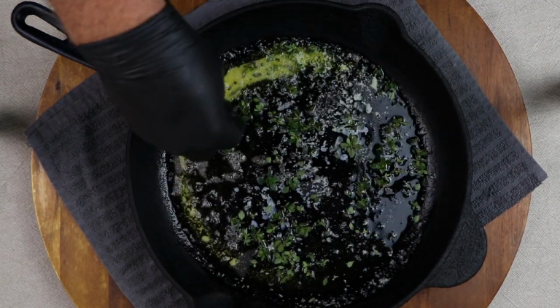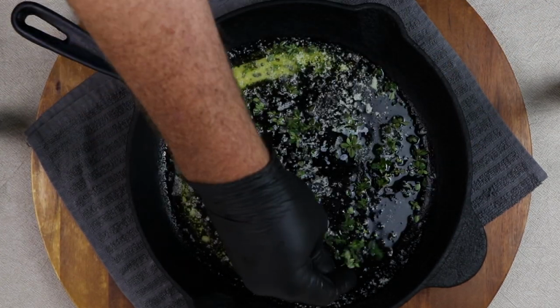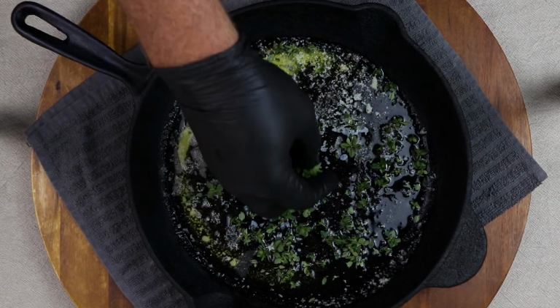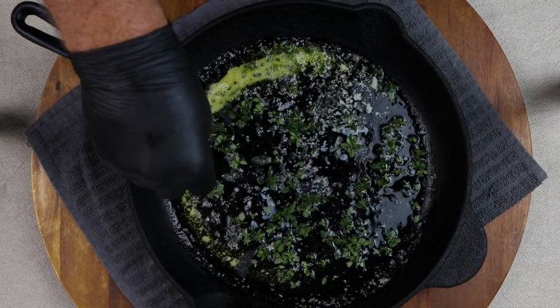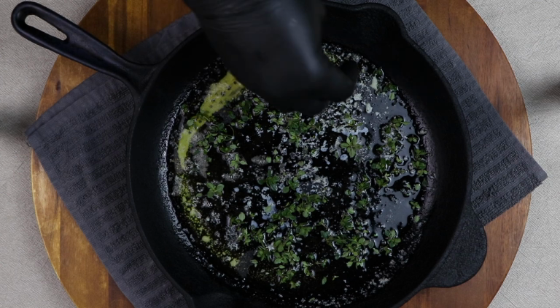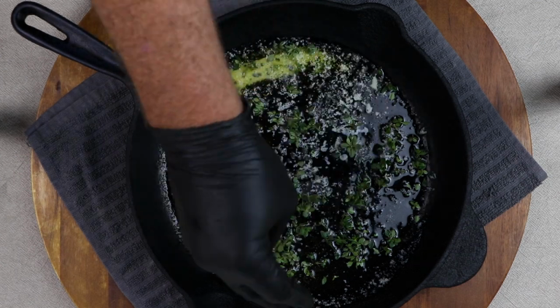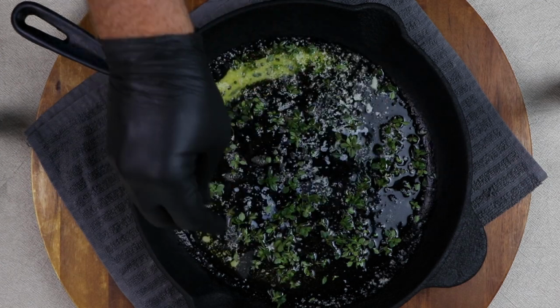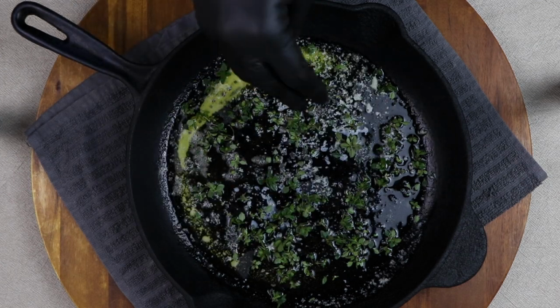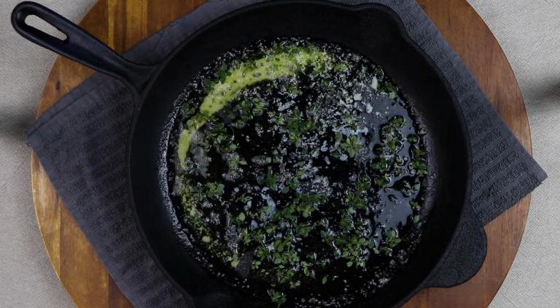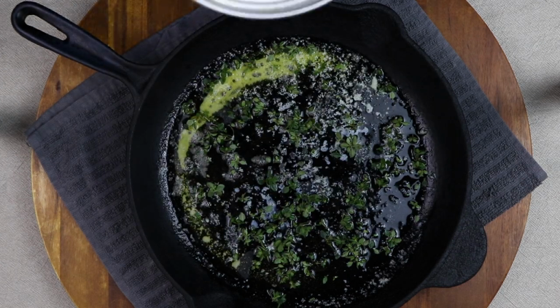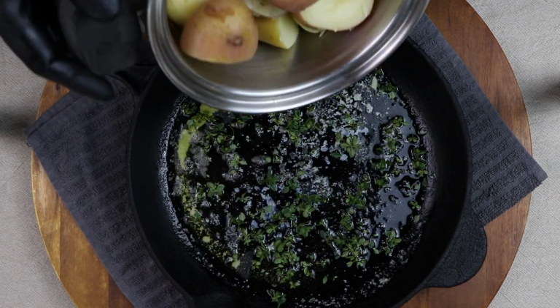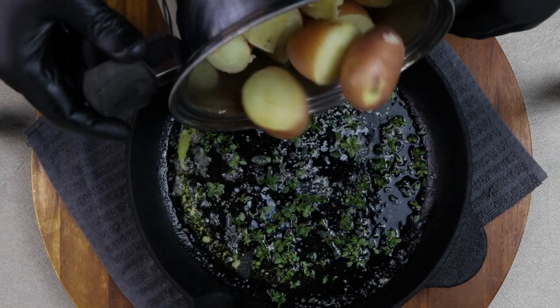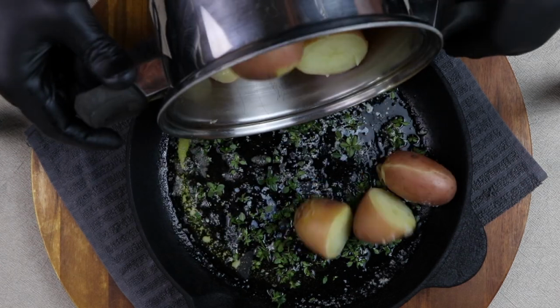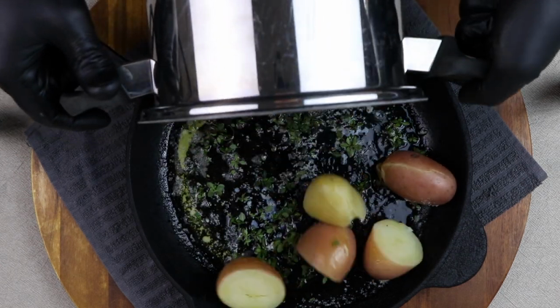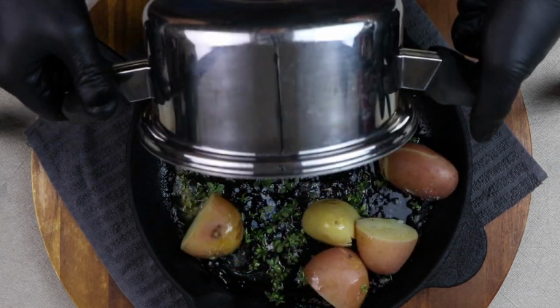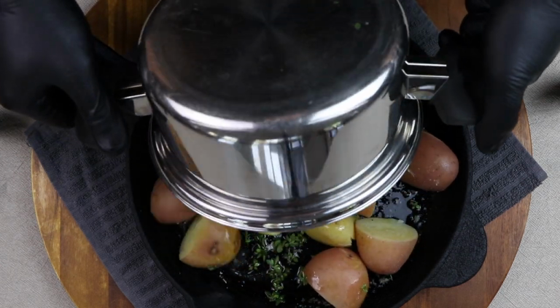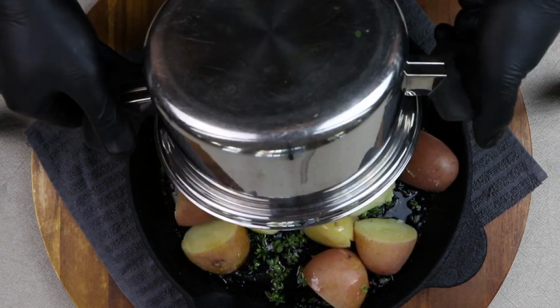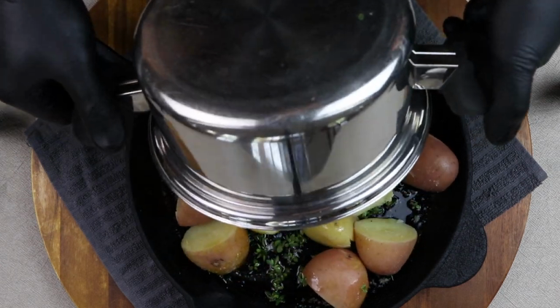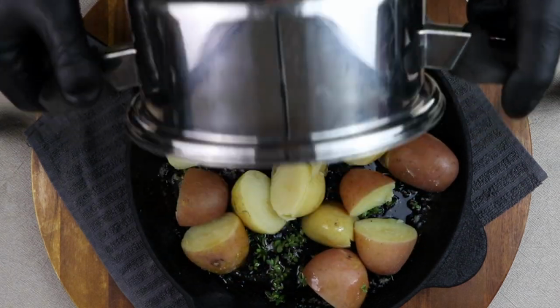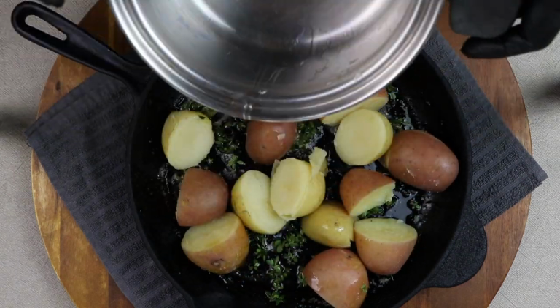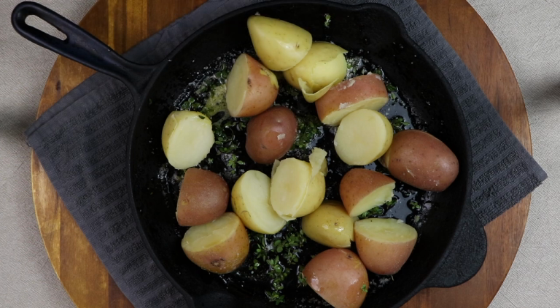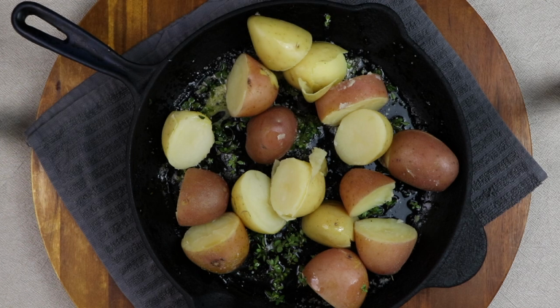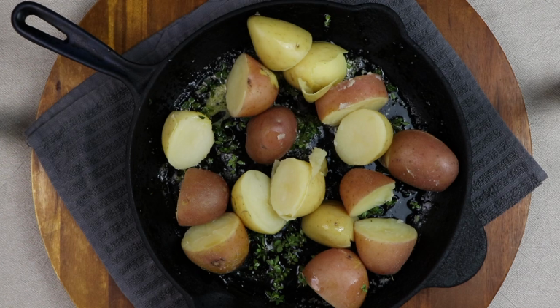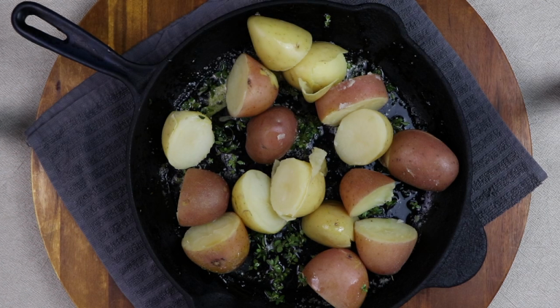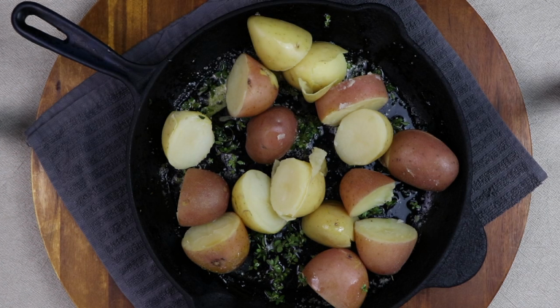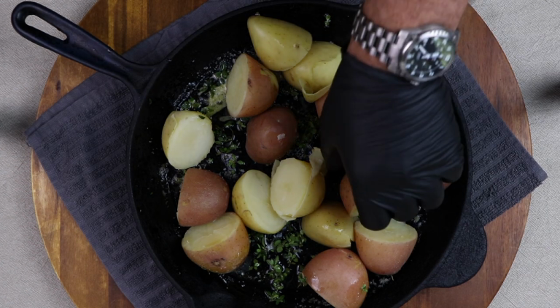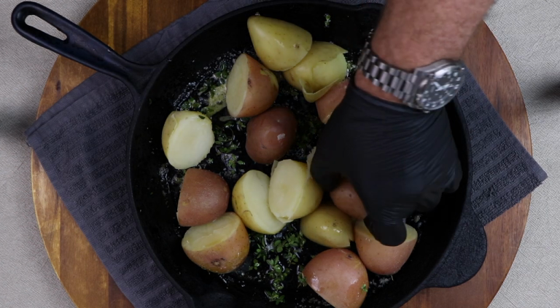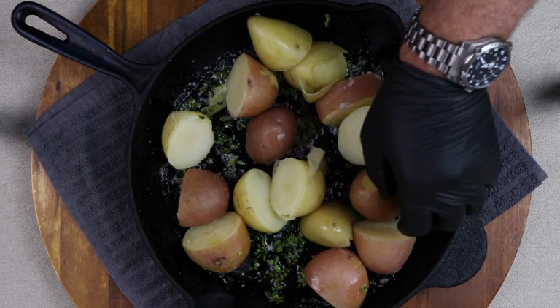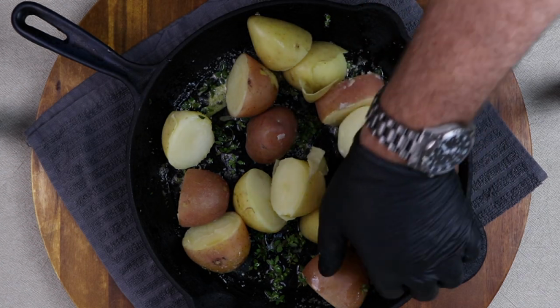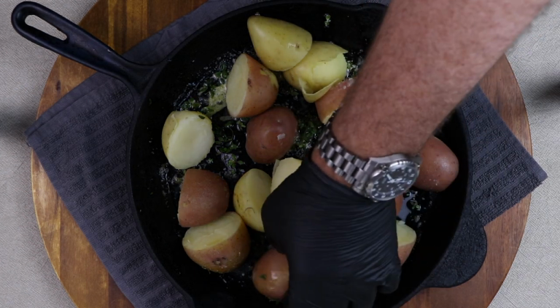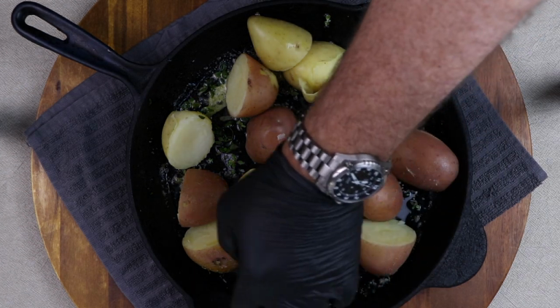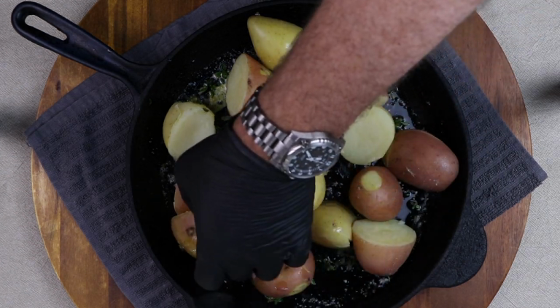I can't stress enough — use a good amount of lemon thyme, or regular thyme if you can't get your hands on lemon thyme. But lemon thyme is just magical. Use this as a blank canvas and do what you want with it — make it yours.